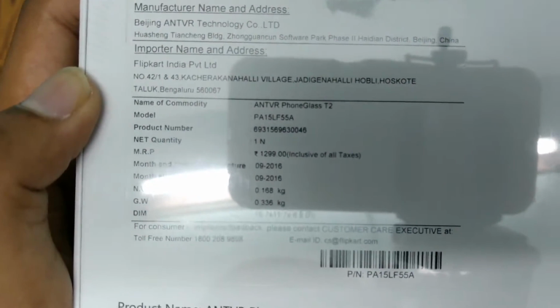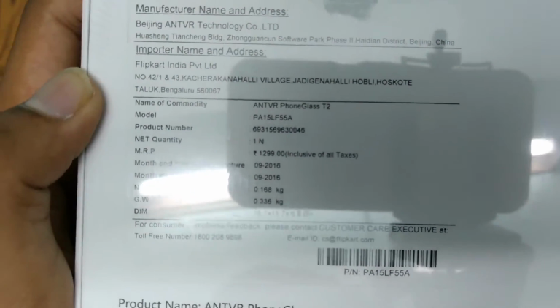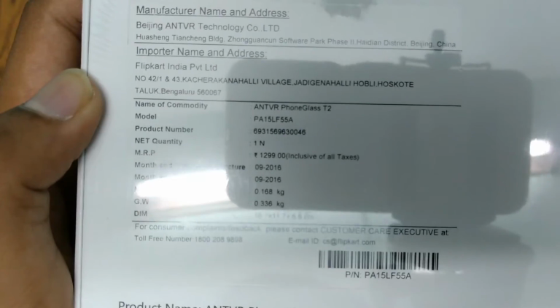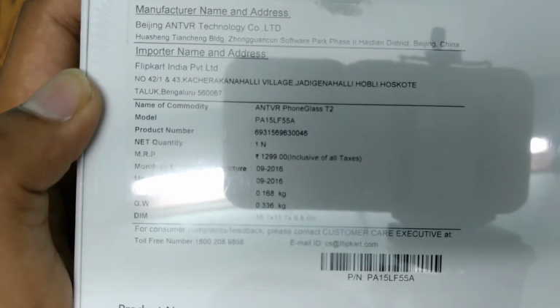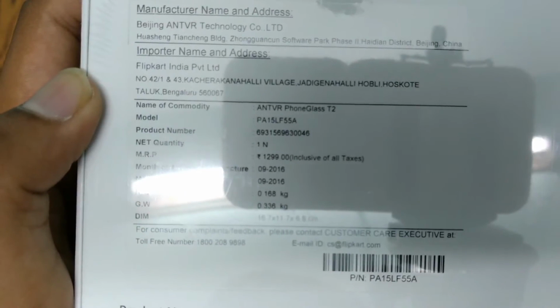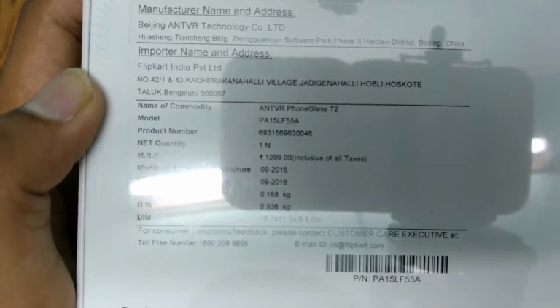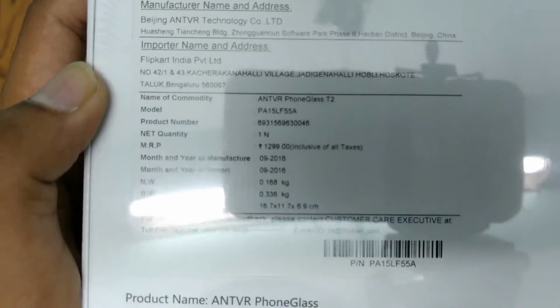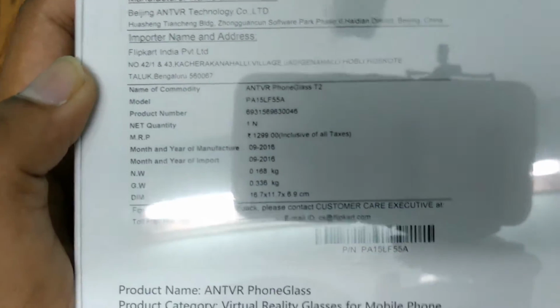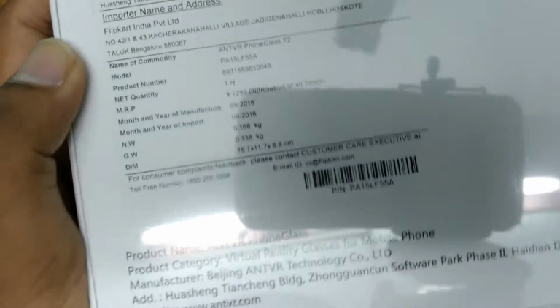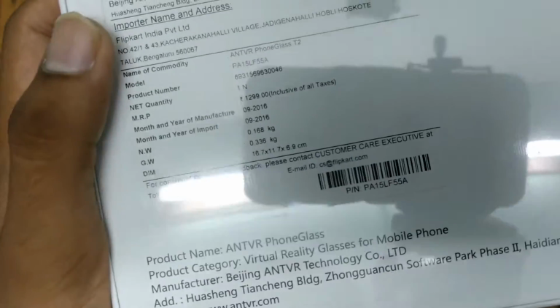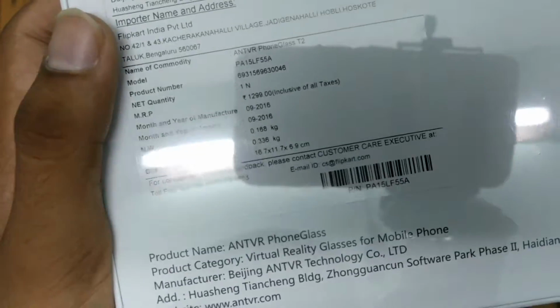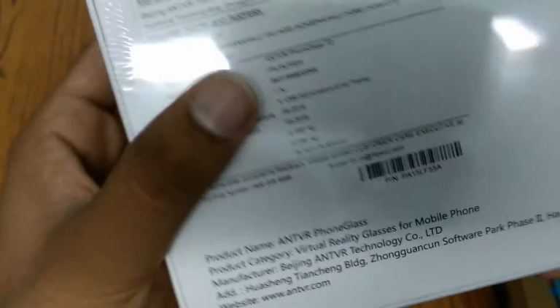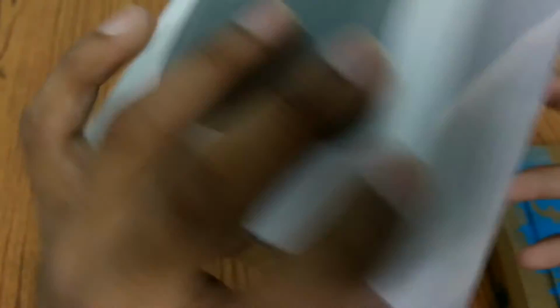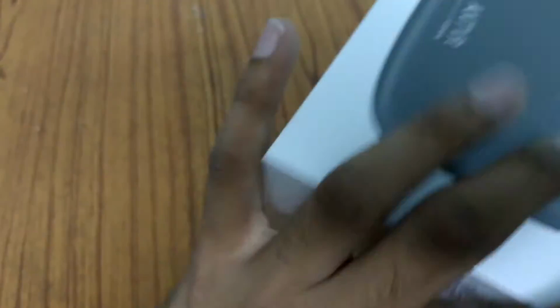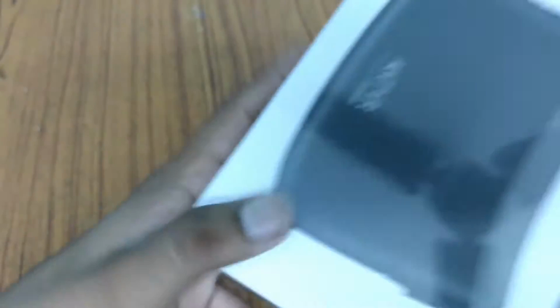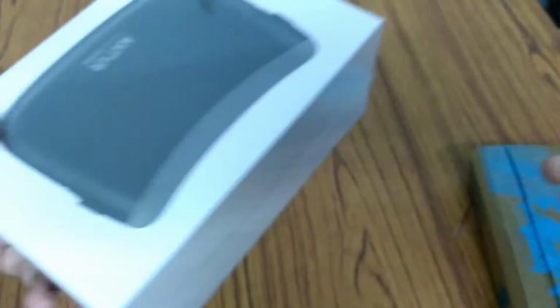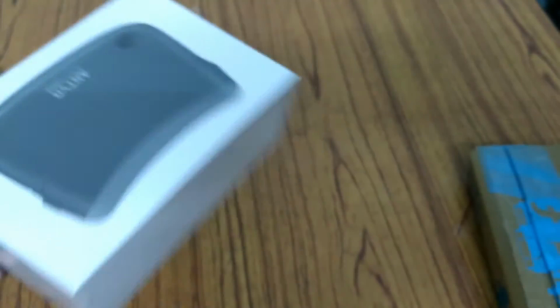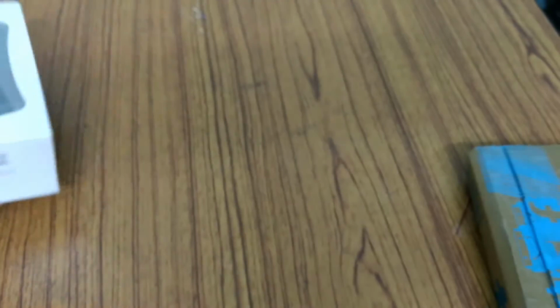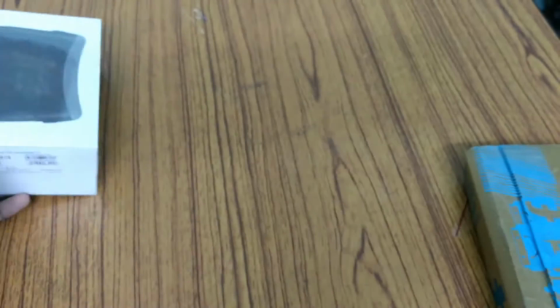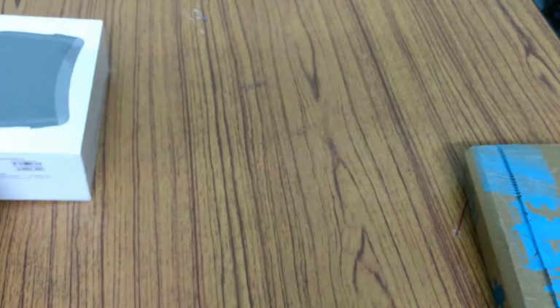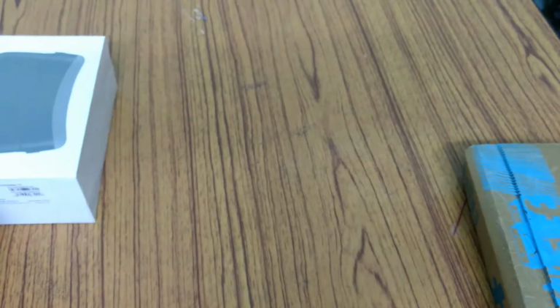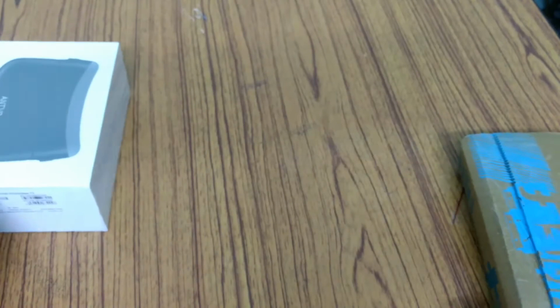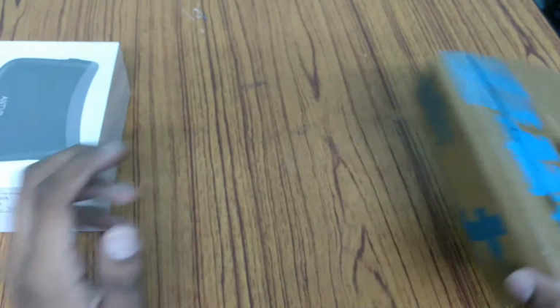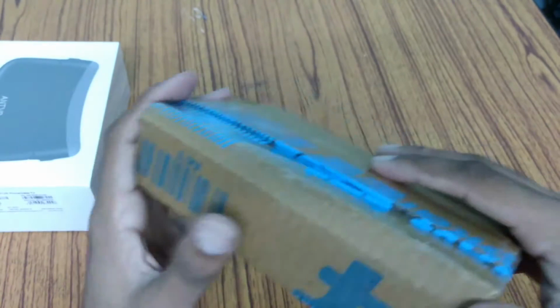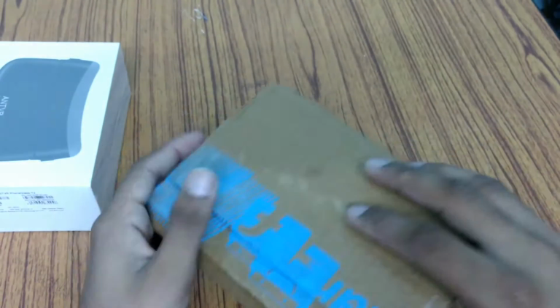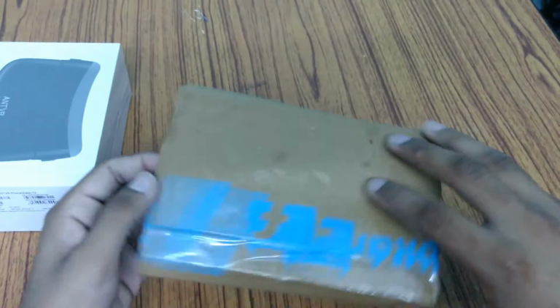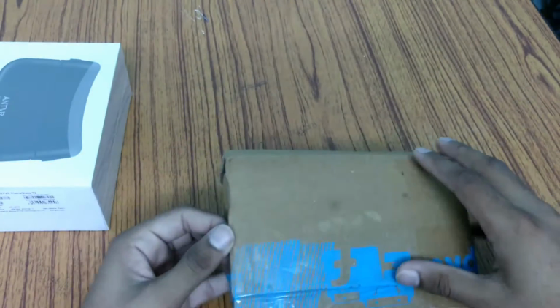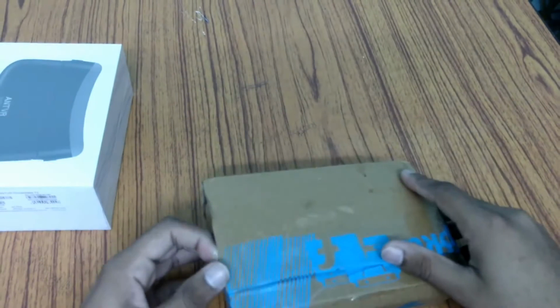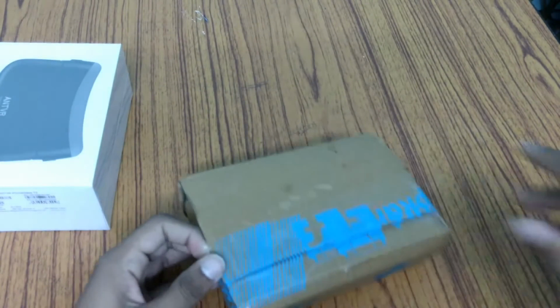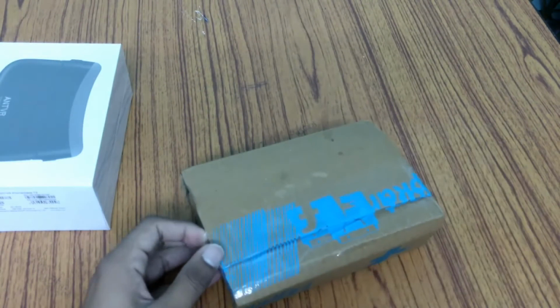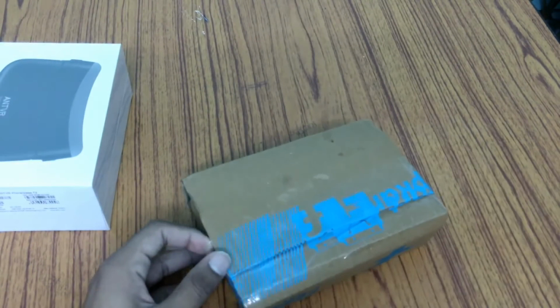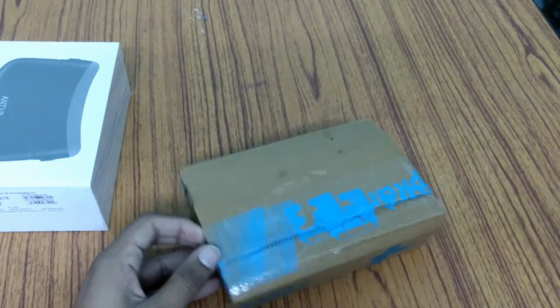The MRP is 1299, and there are some other specifications. So let's keep it apart and do the unboxing of the remote control.